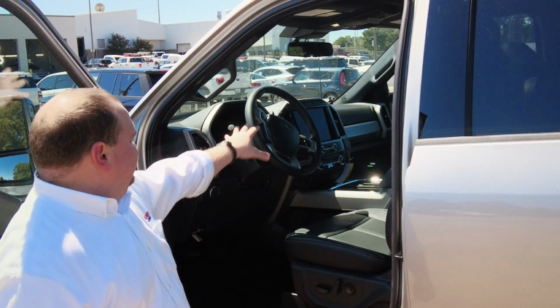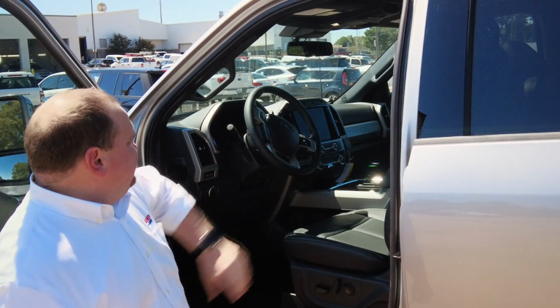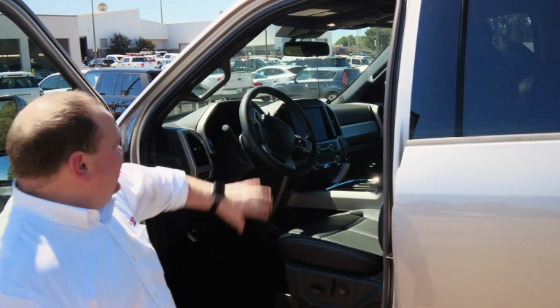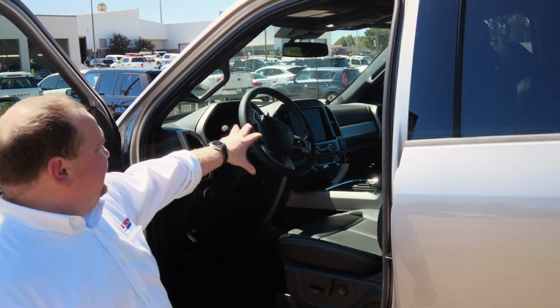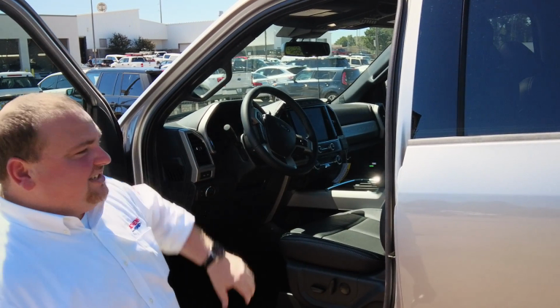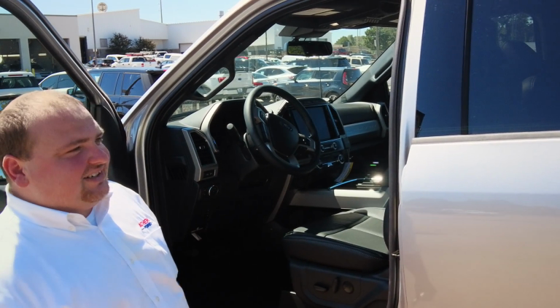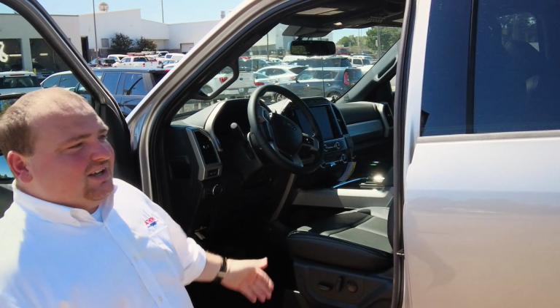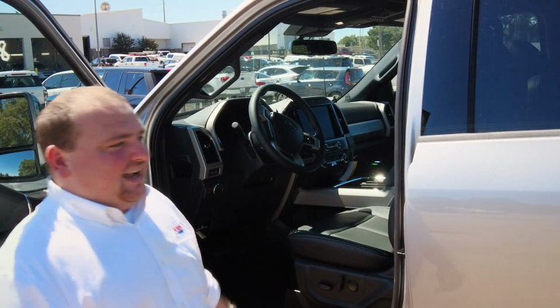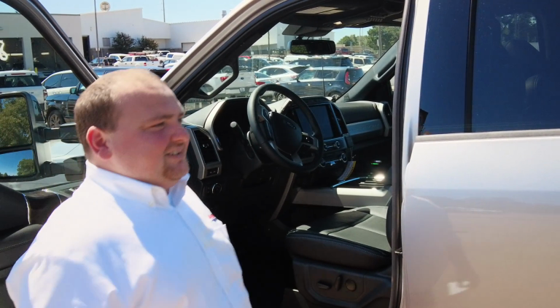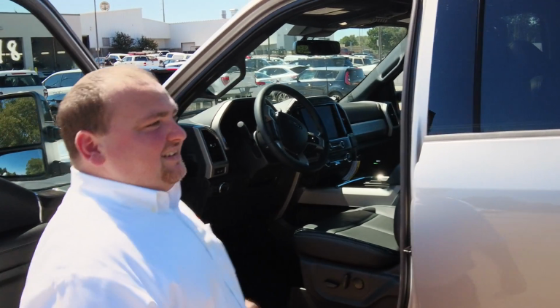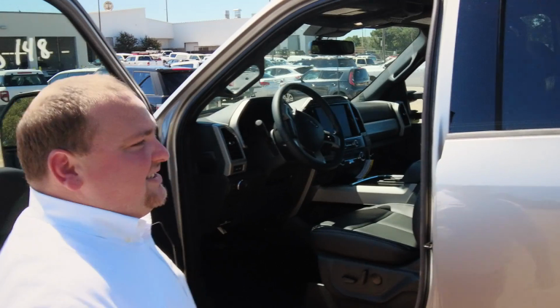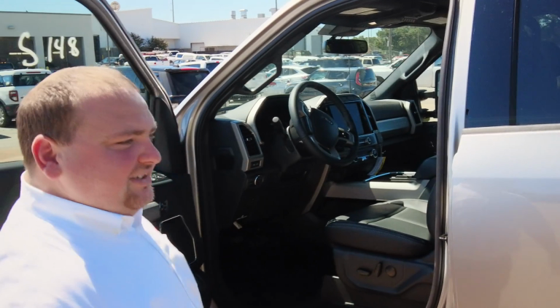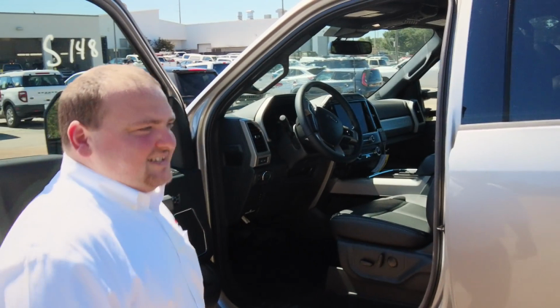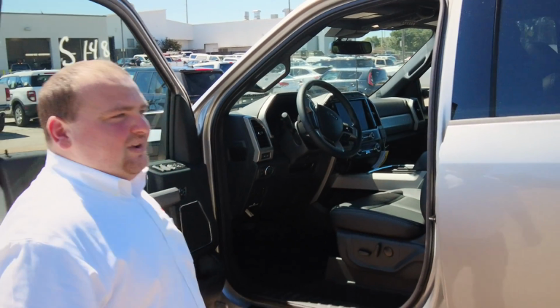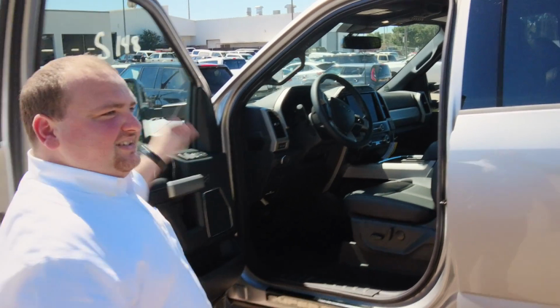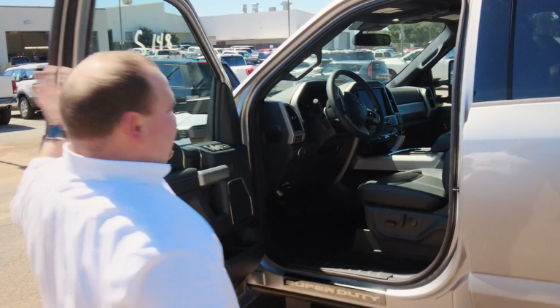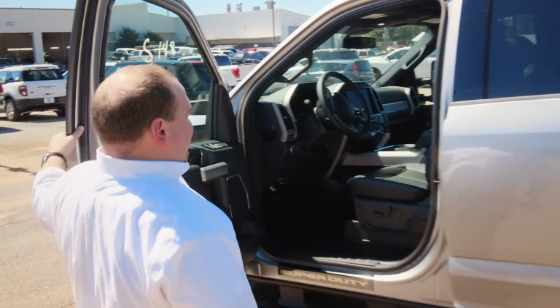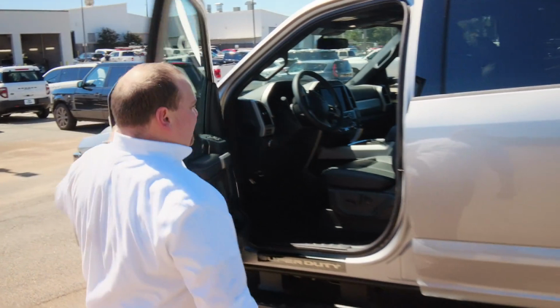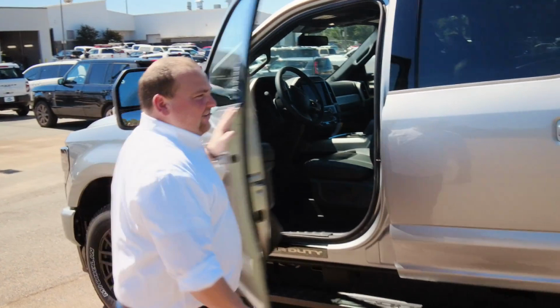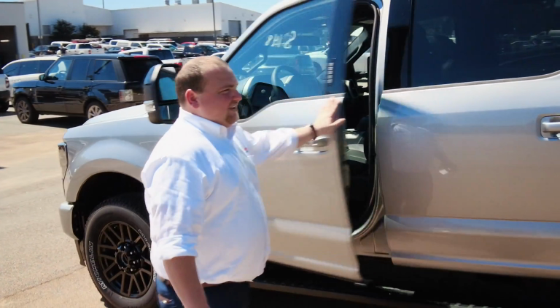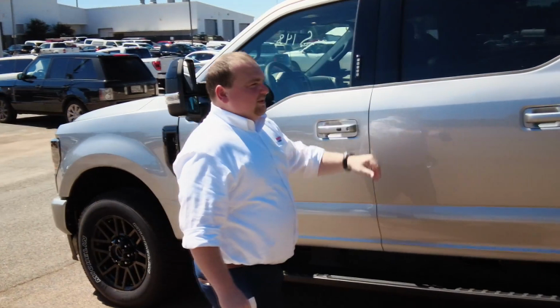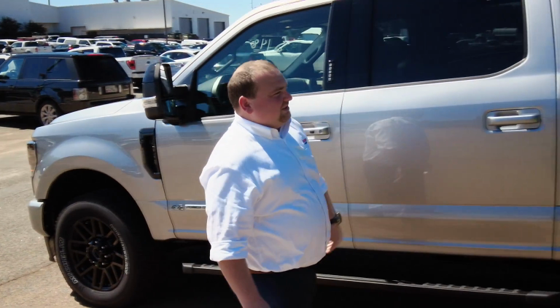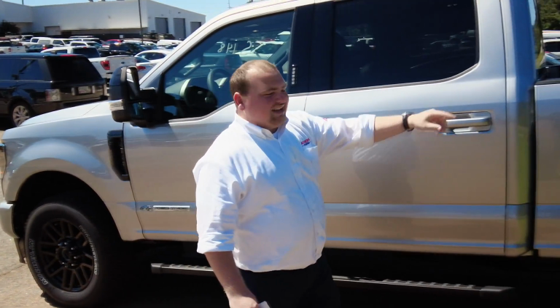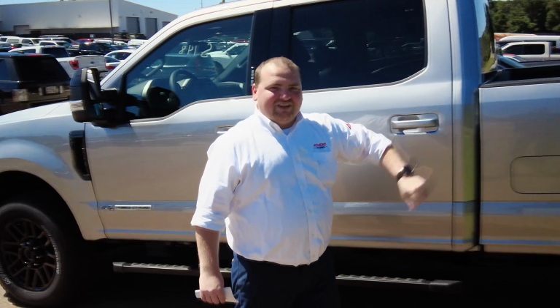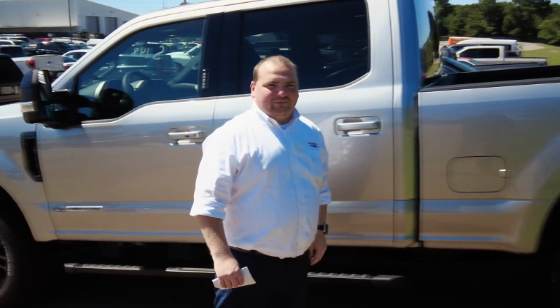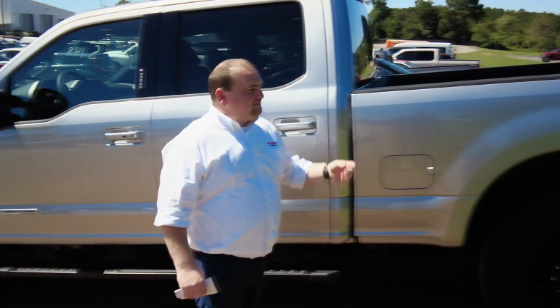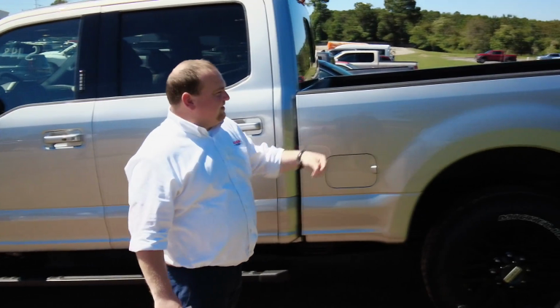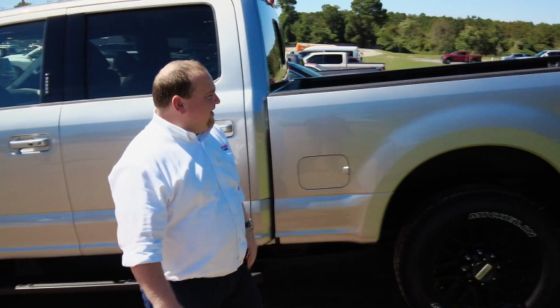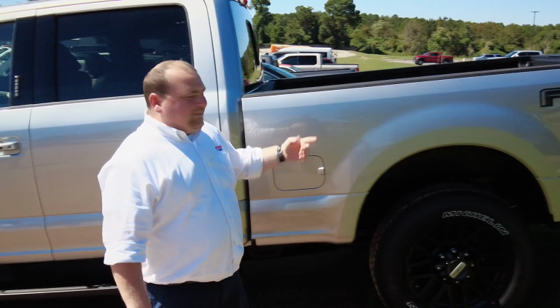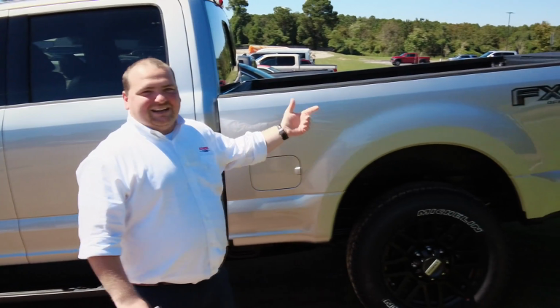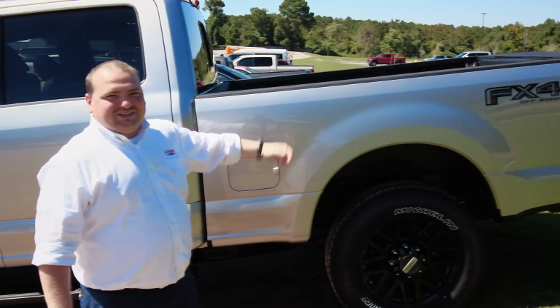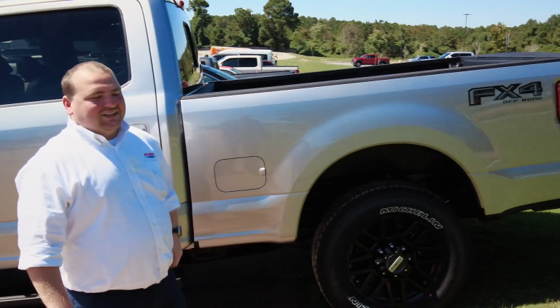They've already changed how you can tell in the interior. The outside has not really changed that much — it's still got that Ford Tough built look. It's the FX4 package, which is also blacked out, which I love.